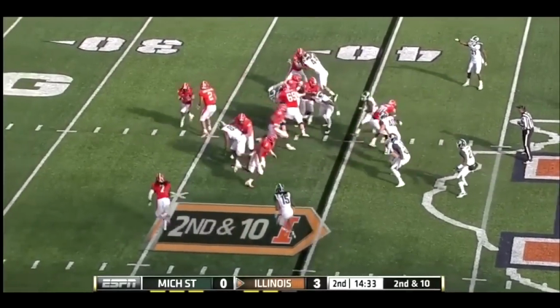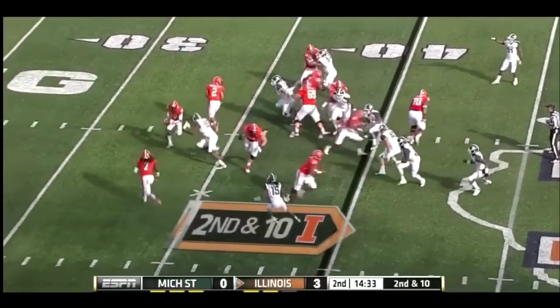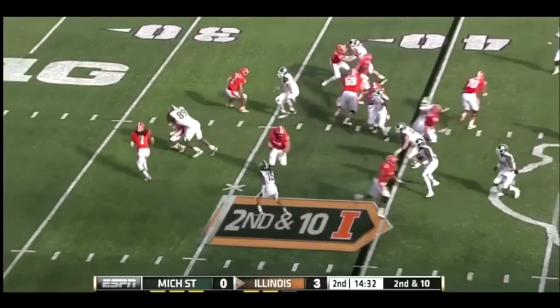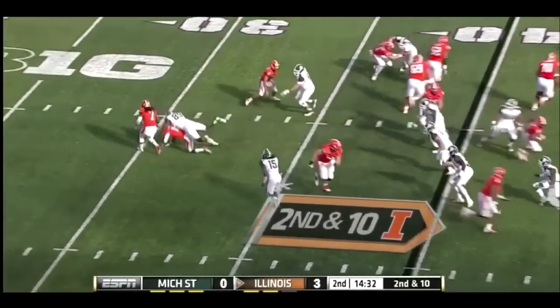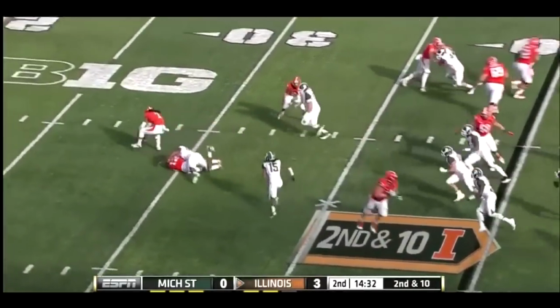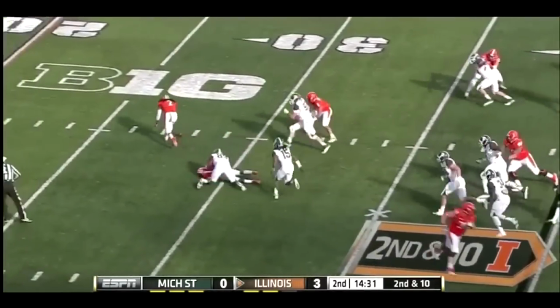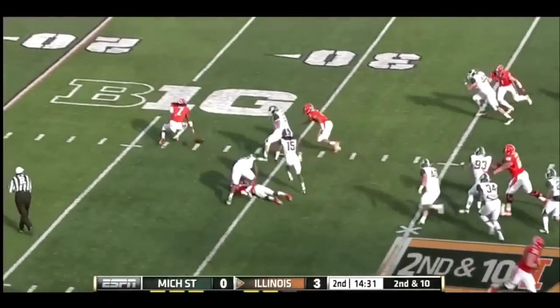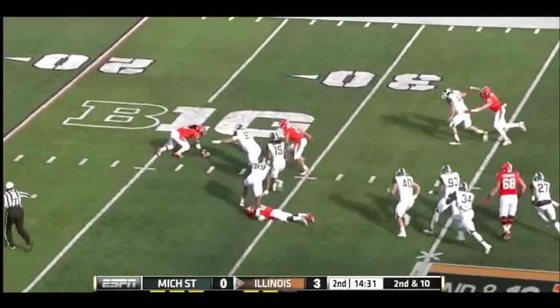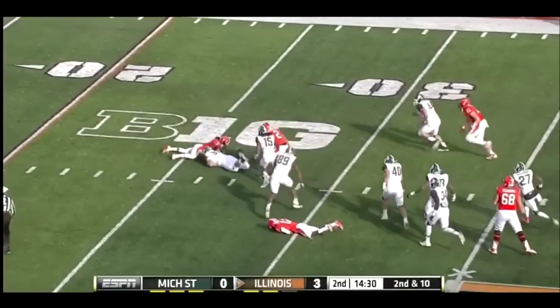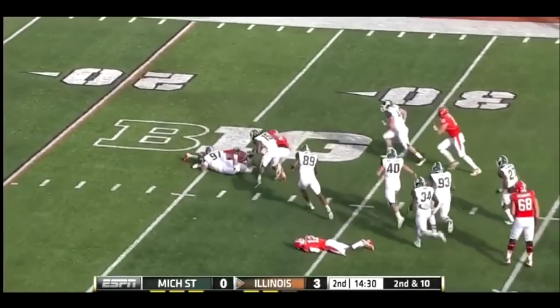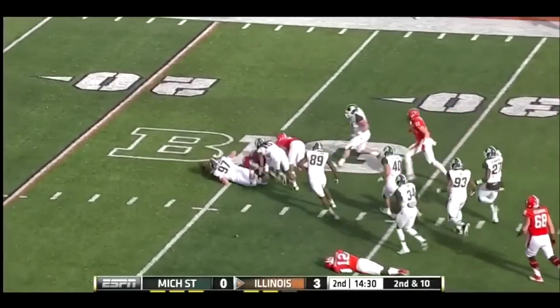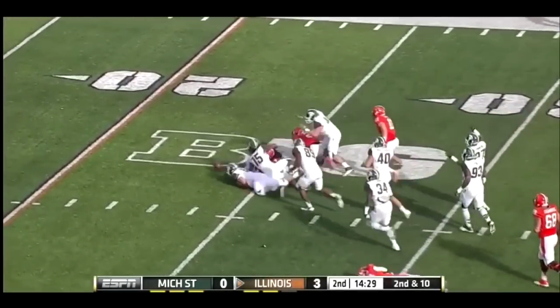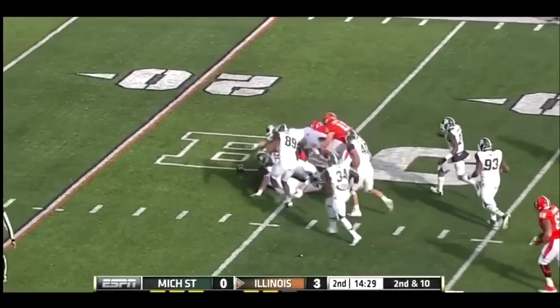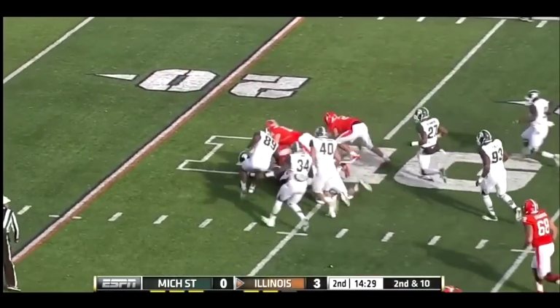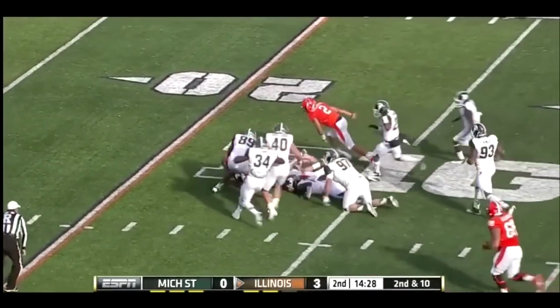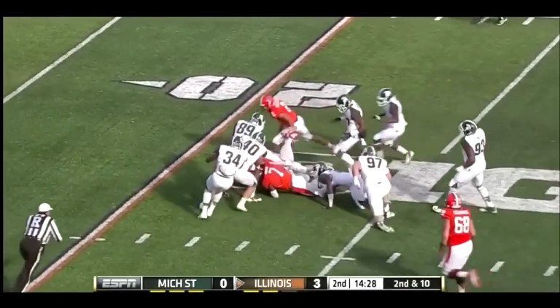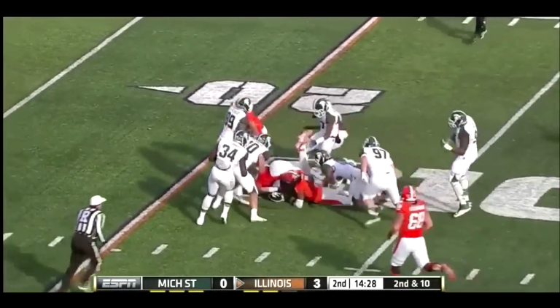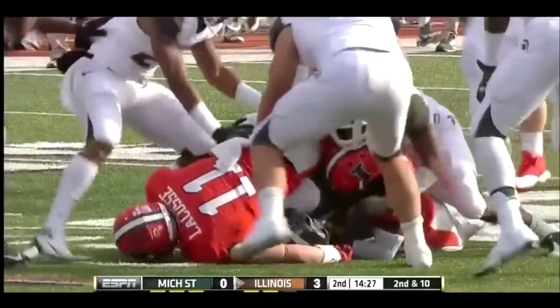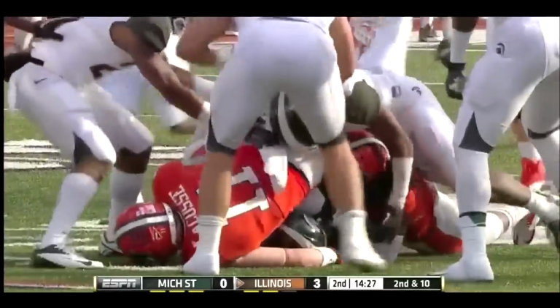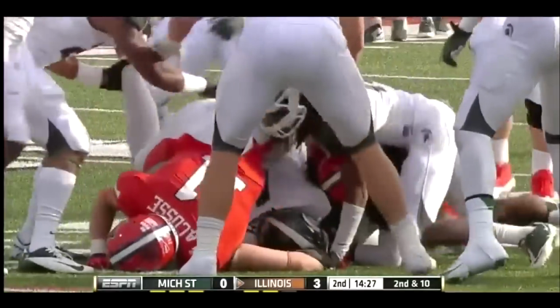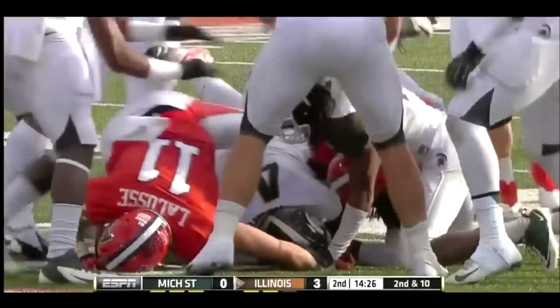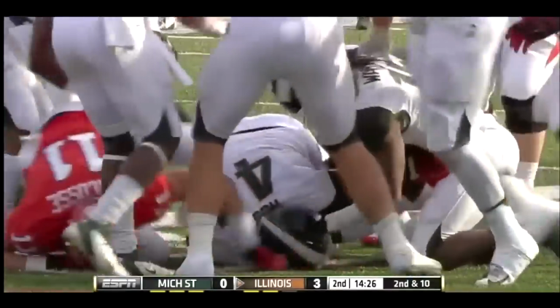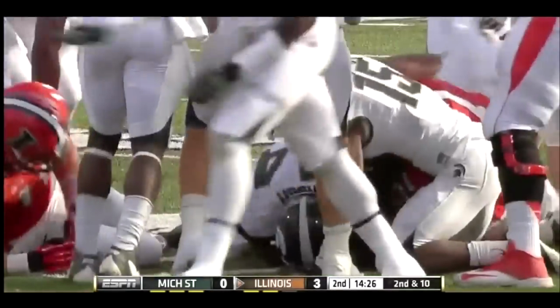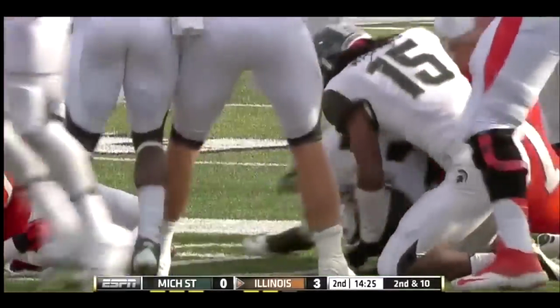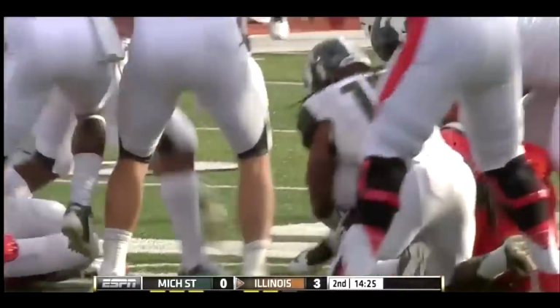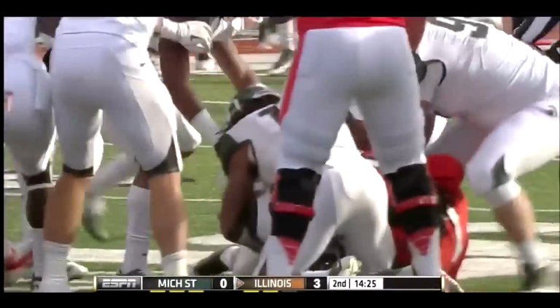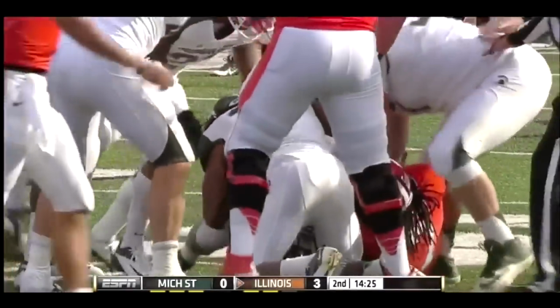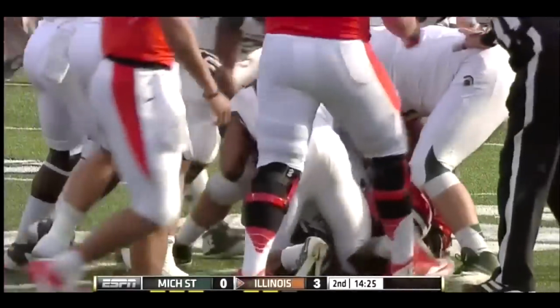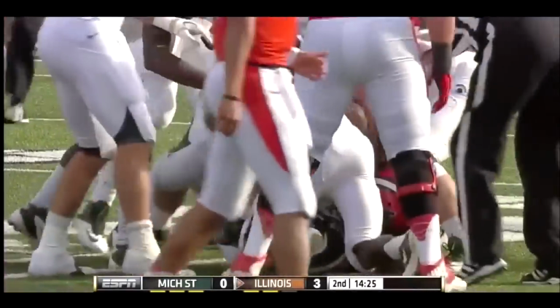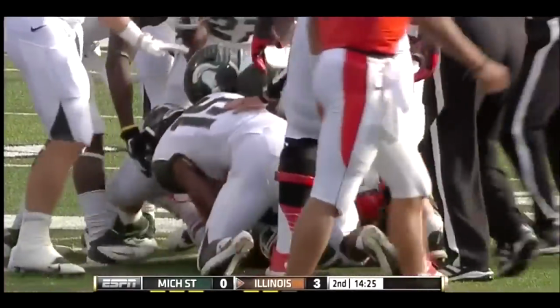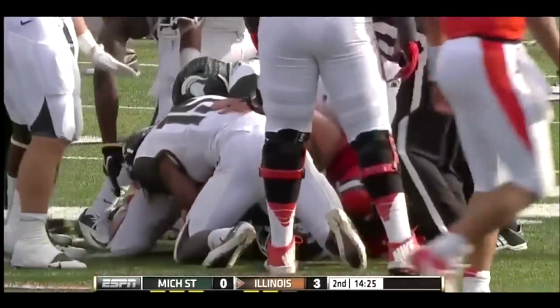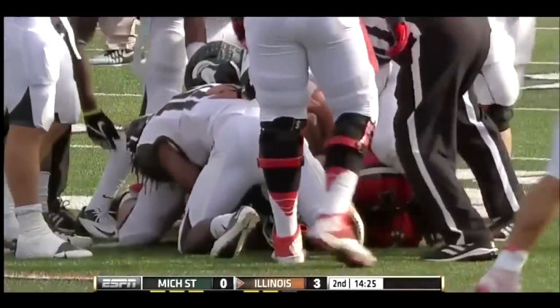A handoff, and a reverse, and it's fumbled. Everybody looking for the football. There's a scramble for it, and it is recovered by the Spartans at the Illini 22-yard line.